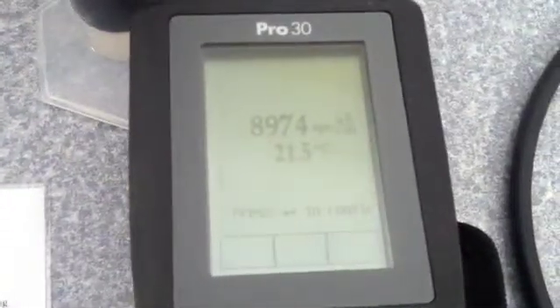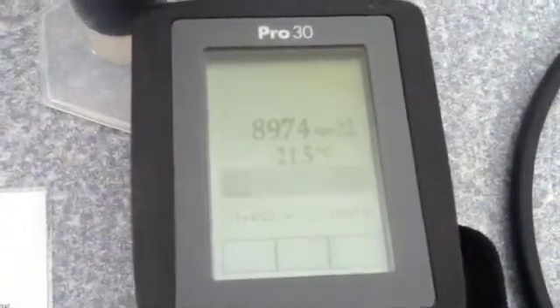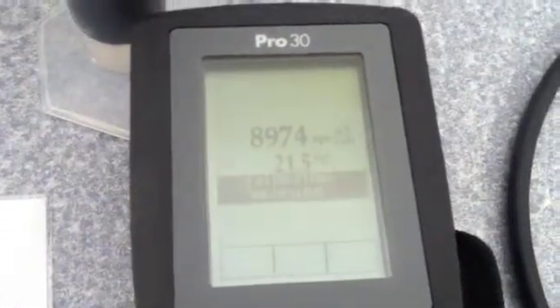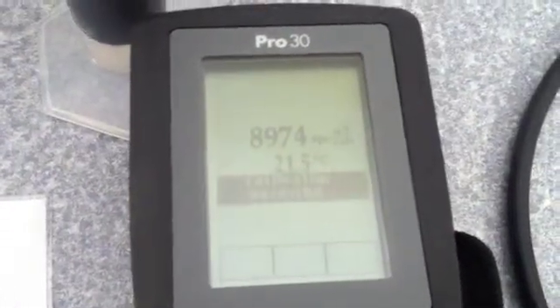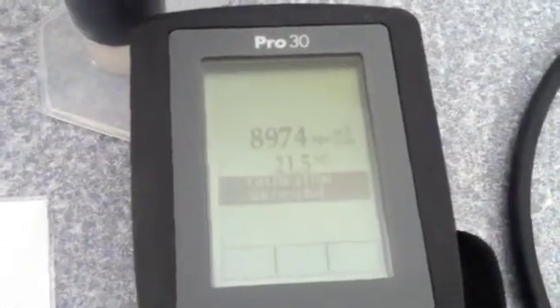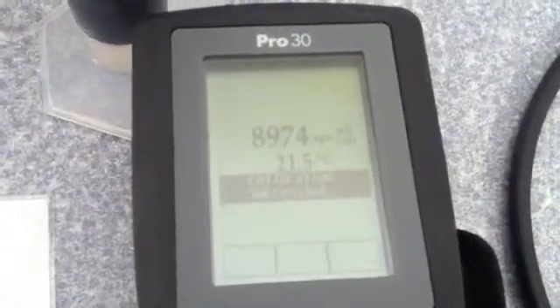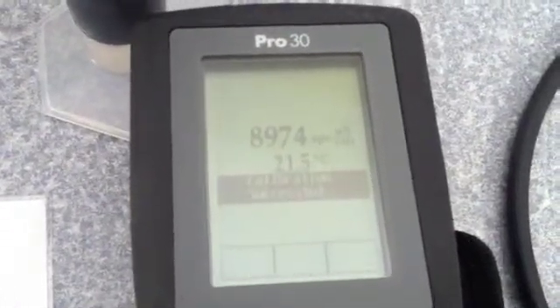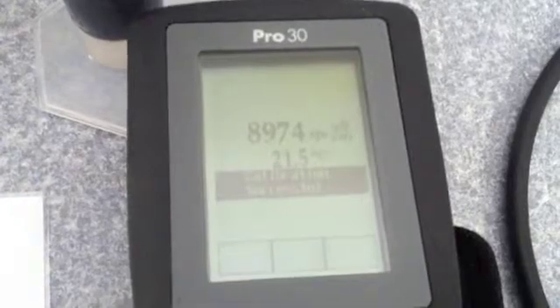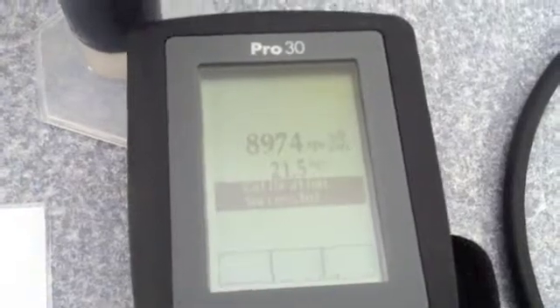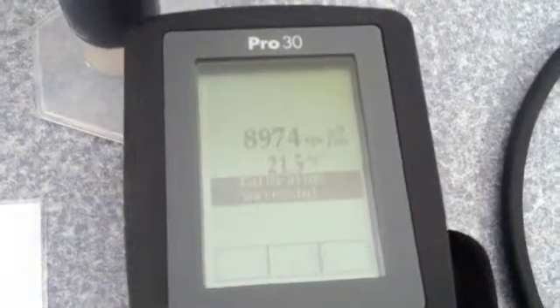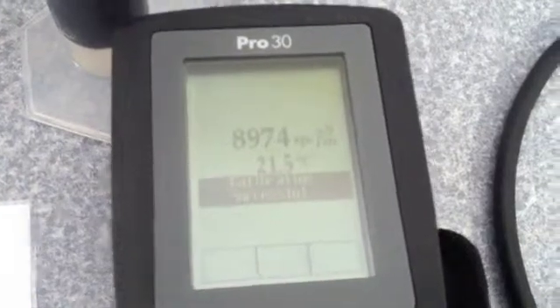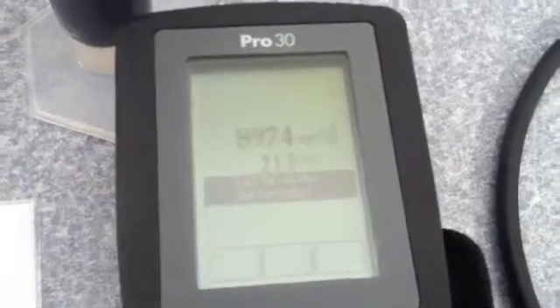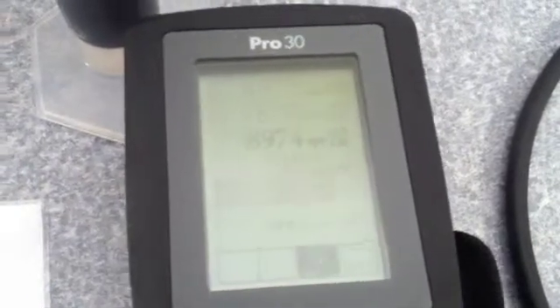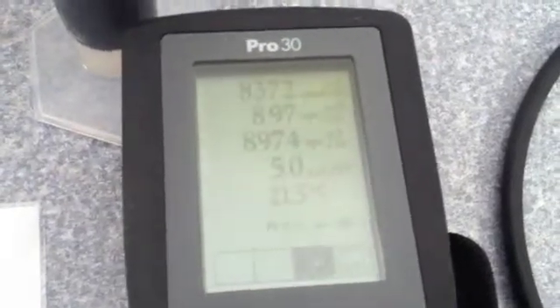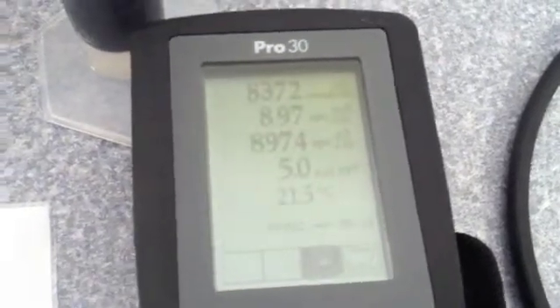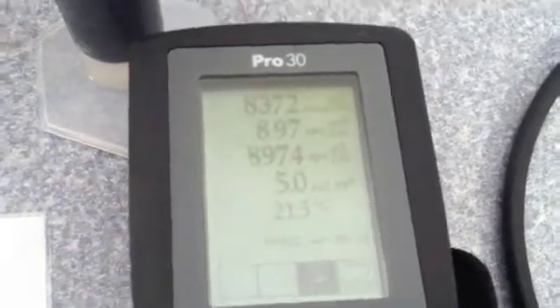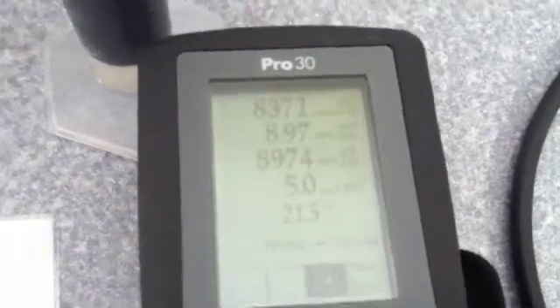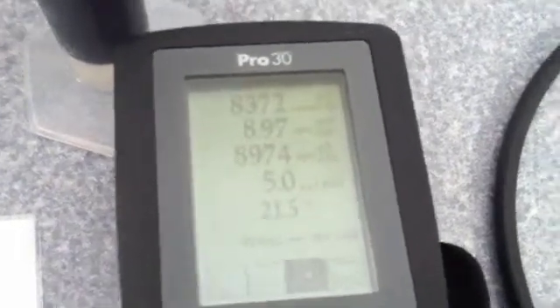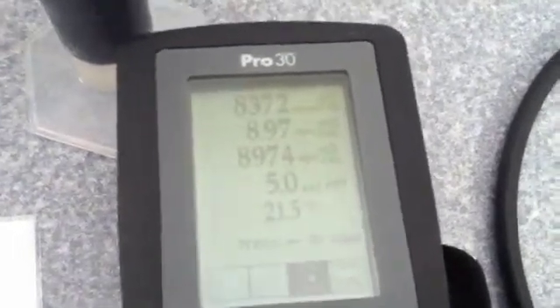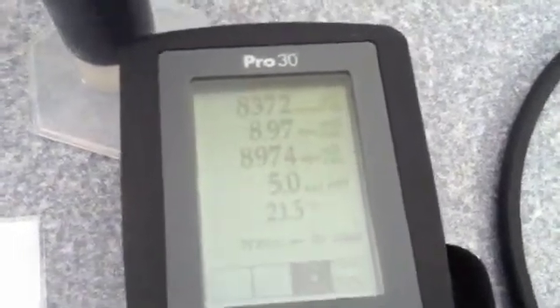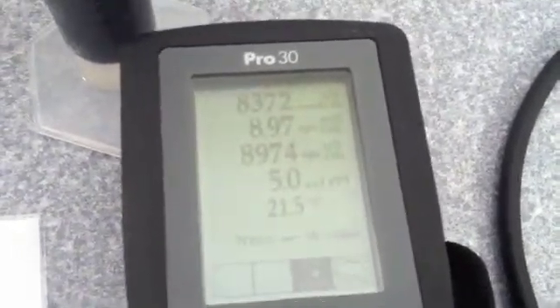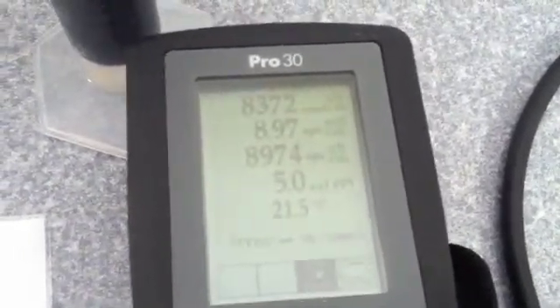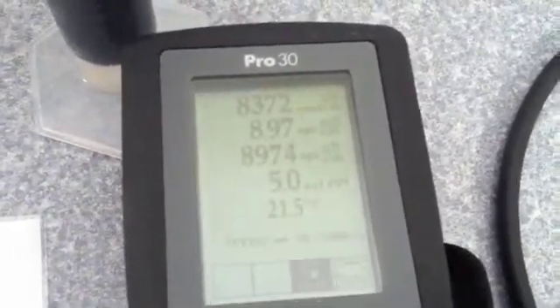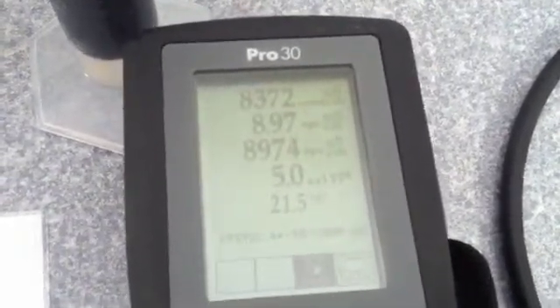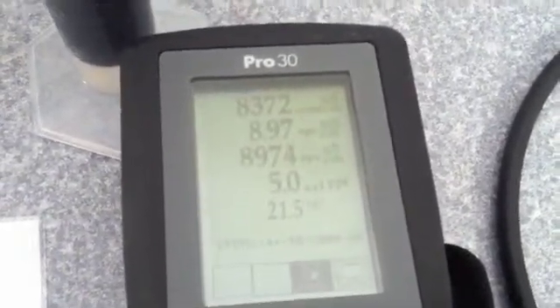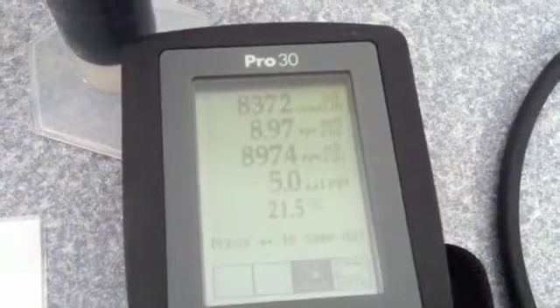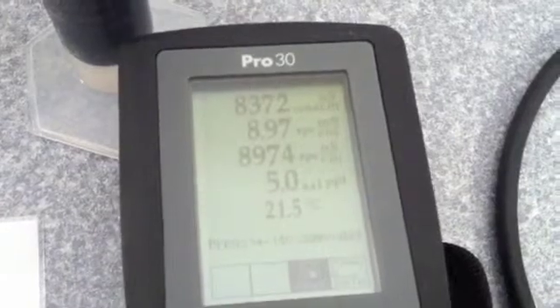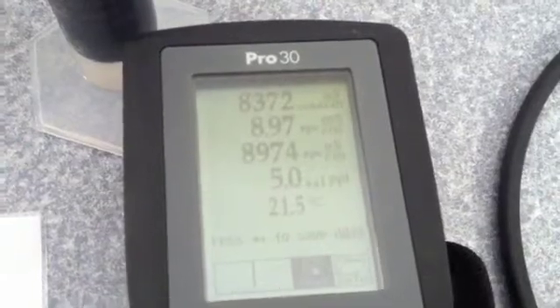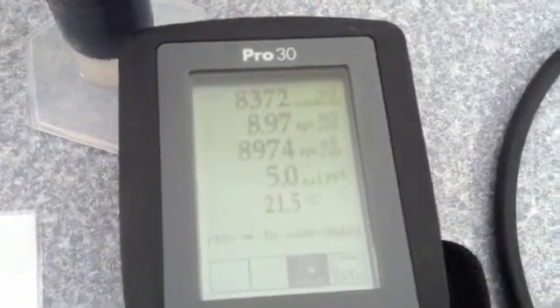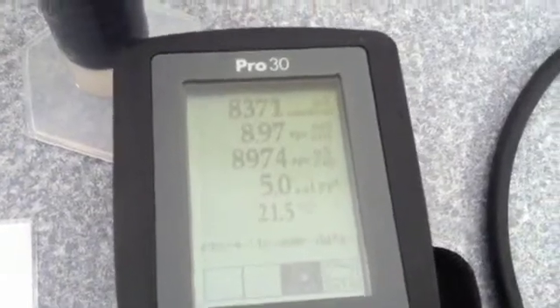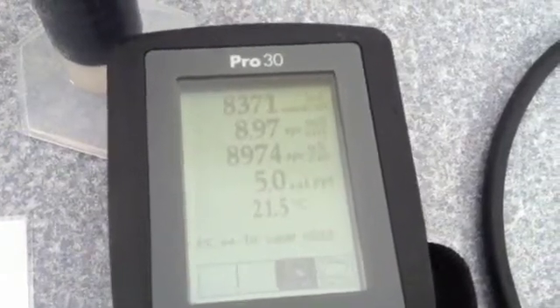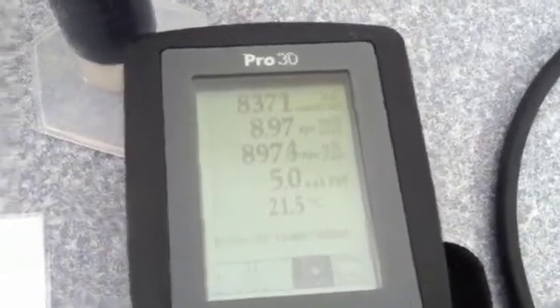We're going to hit the enter button — calibration successful. And that's all there is to calibrating your YSI Model Pro 30 conductivity meter.